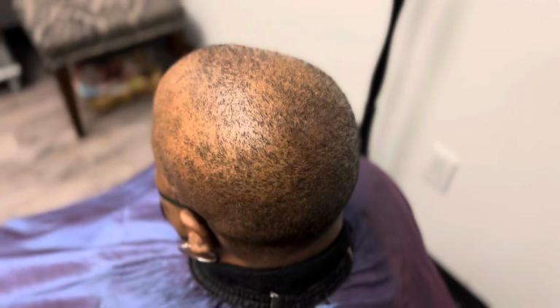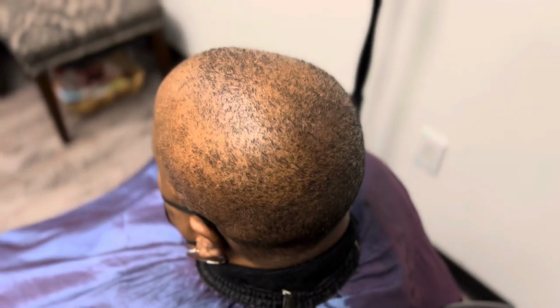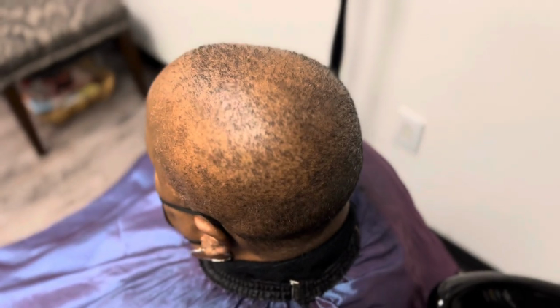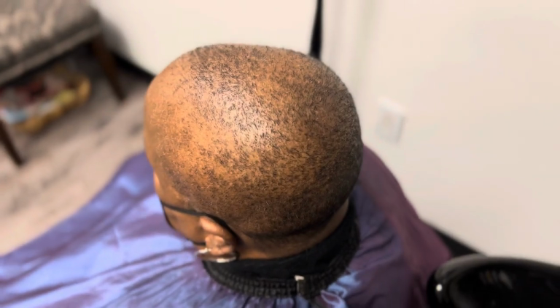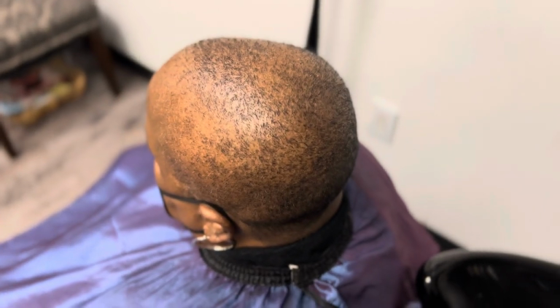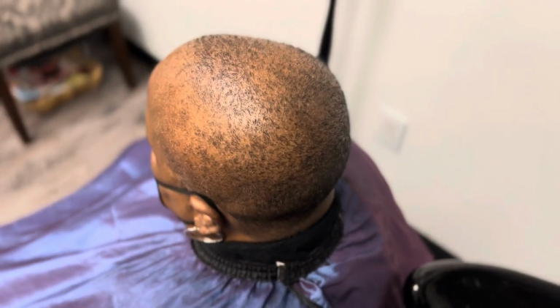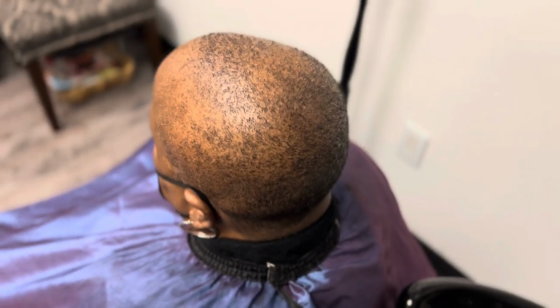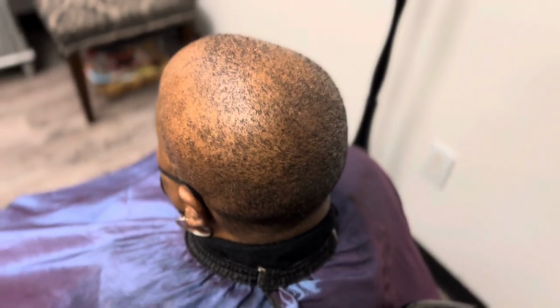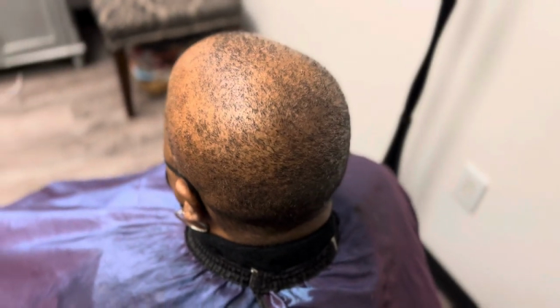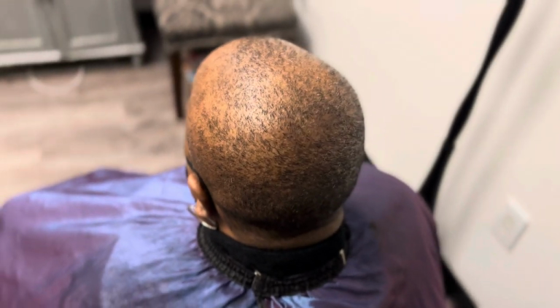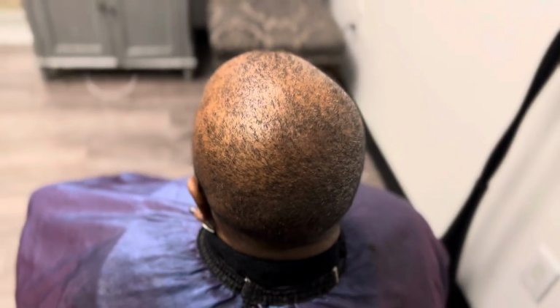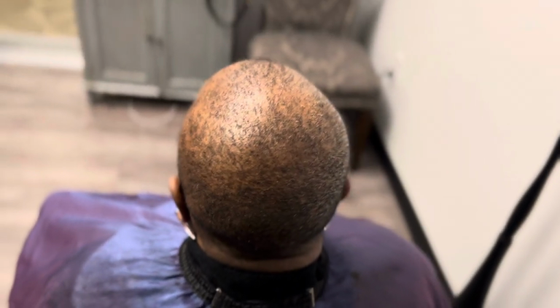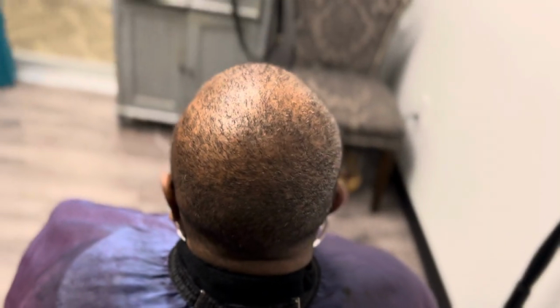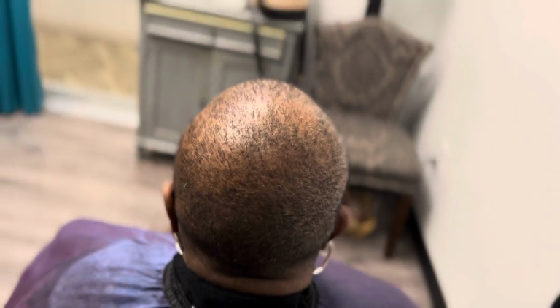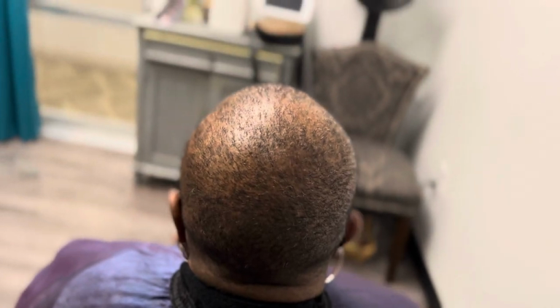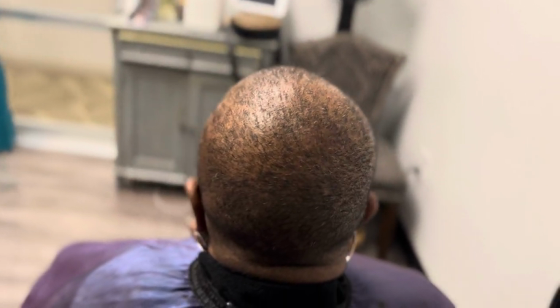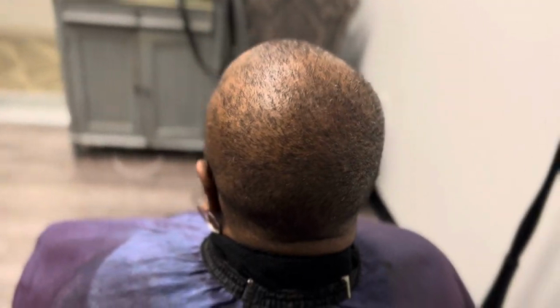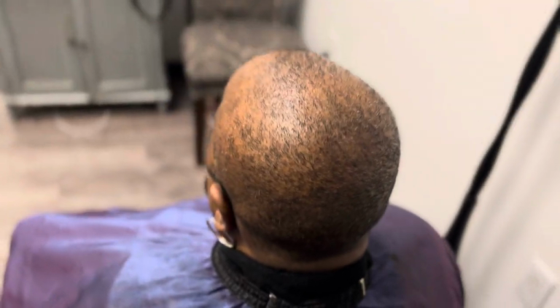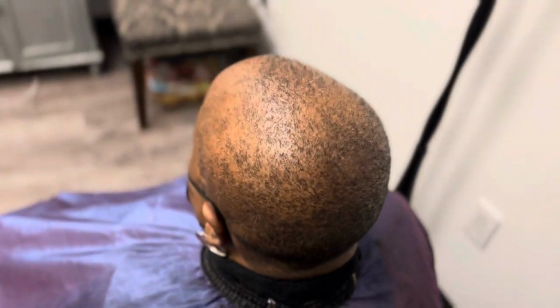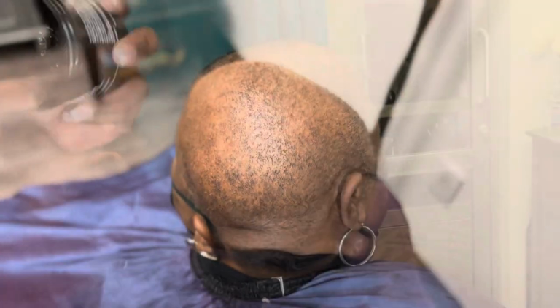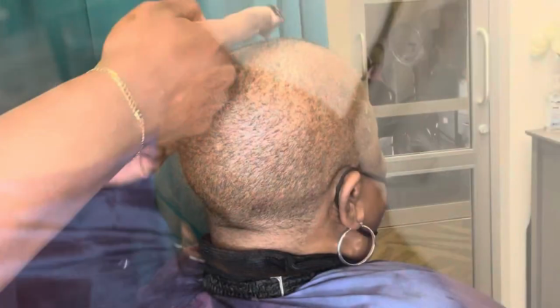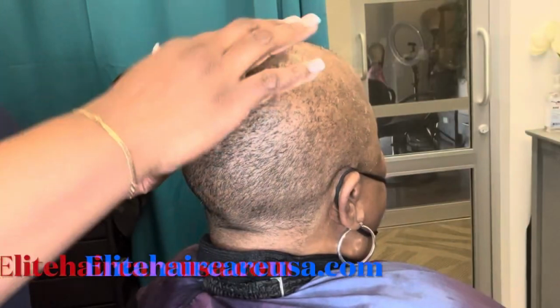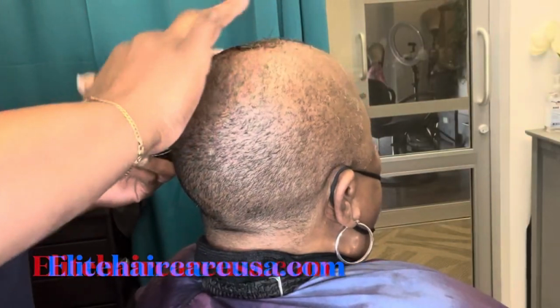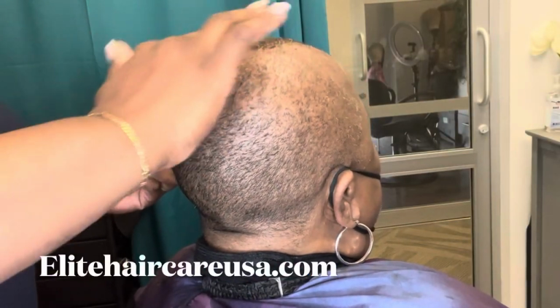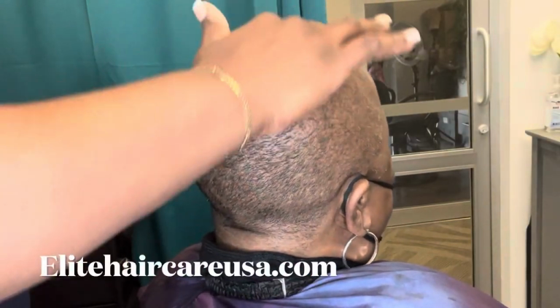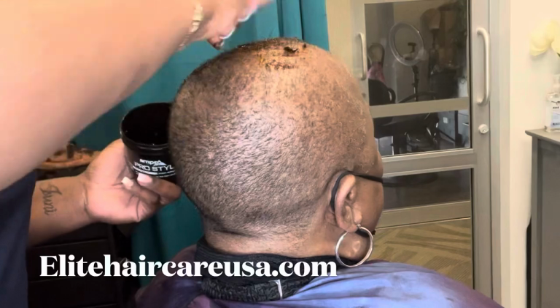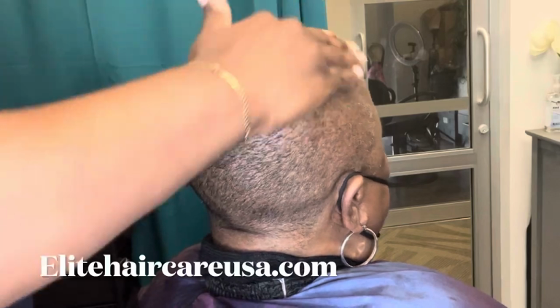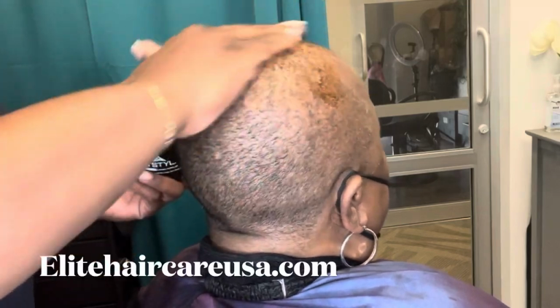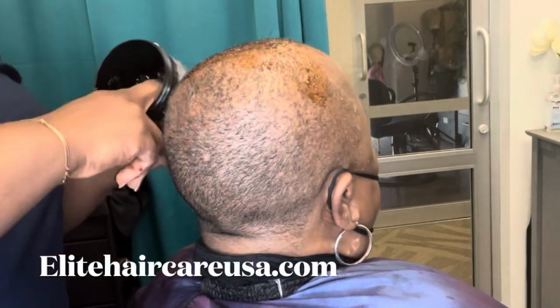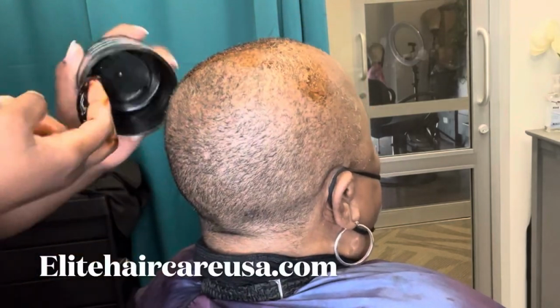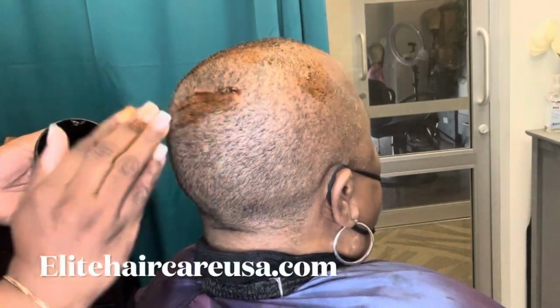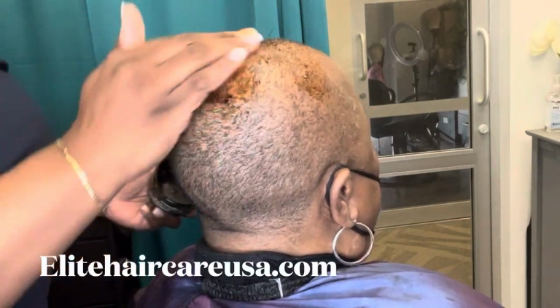Hey pros, Crystal here from Elite Hair Care USA. Today we are doing somewhat of an alopecia weaving service, but can also be classified as a quick weave. I already went ahead and shampooed my client using a little bit of our hair repair and restore shampoo and conditioner.